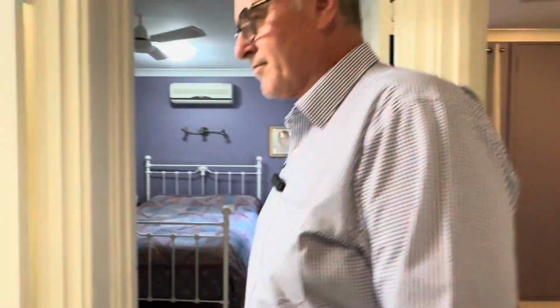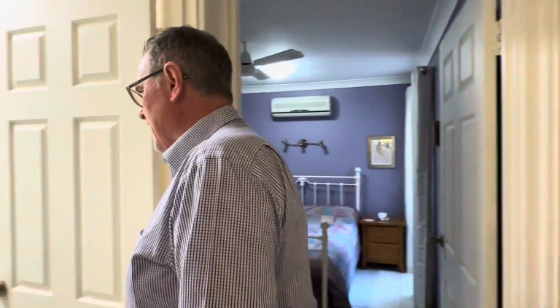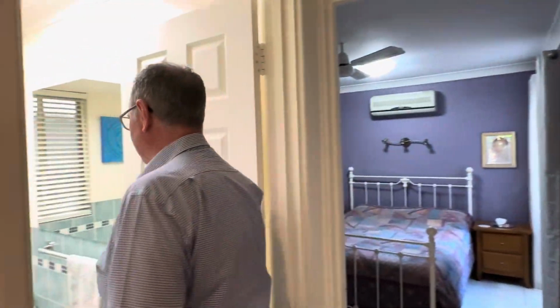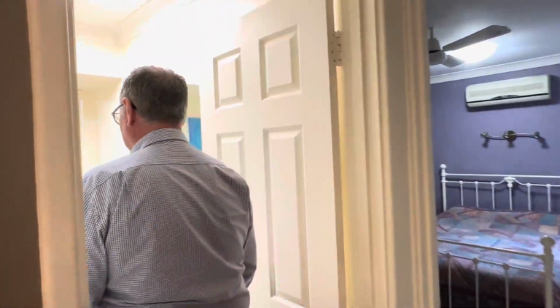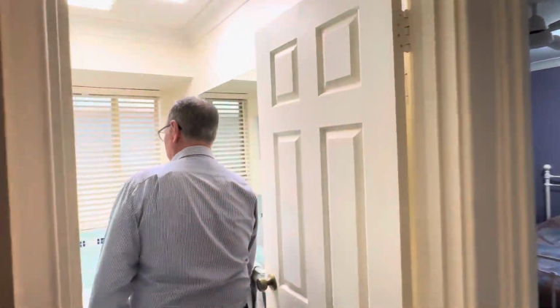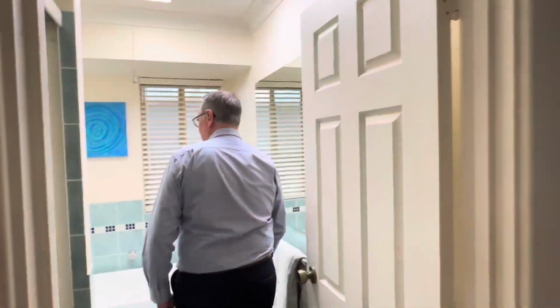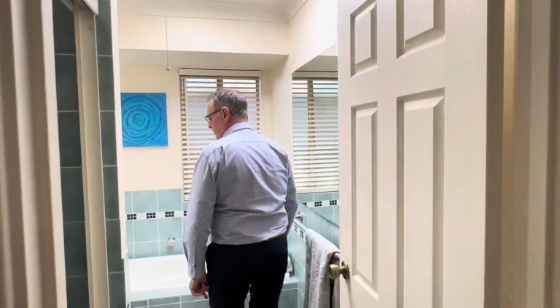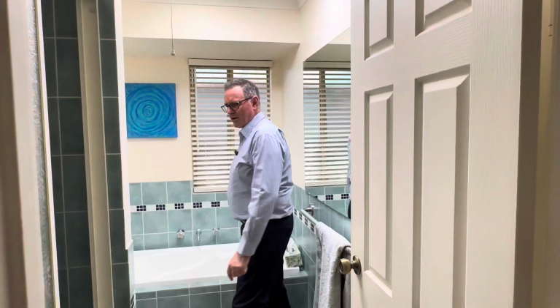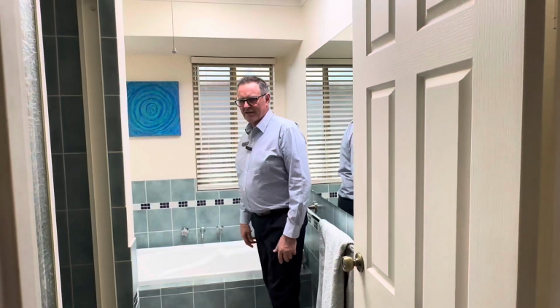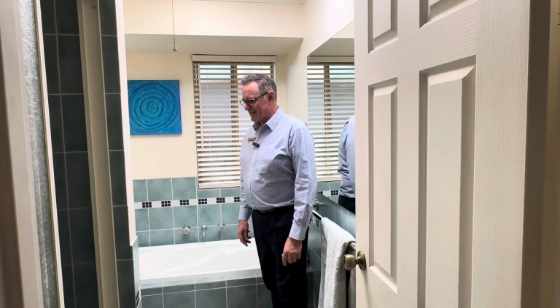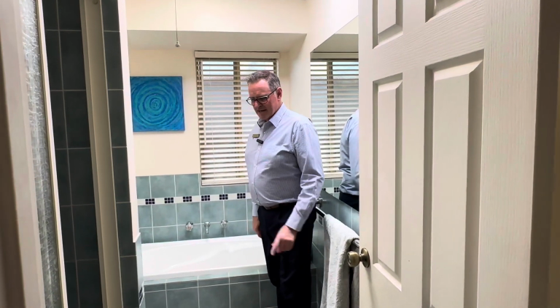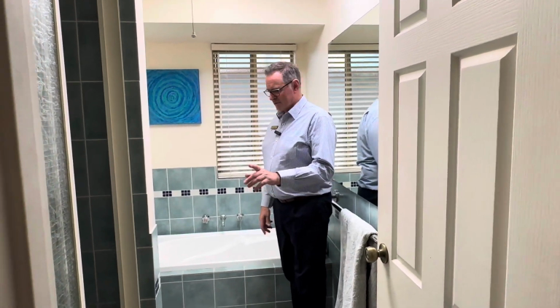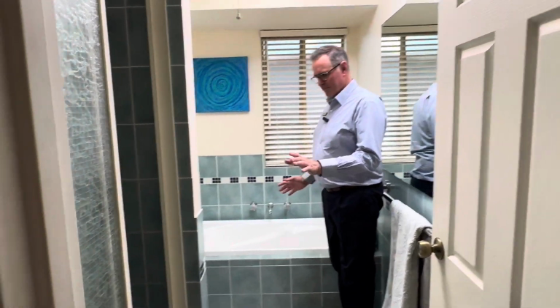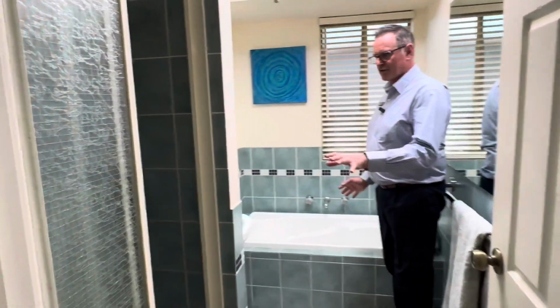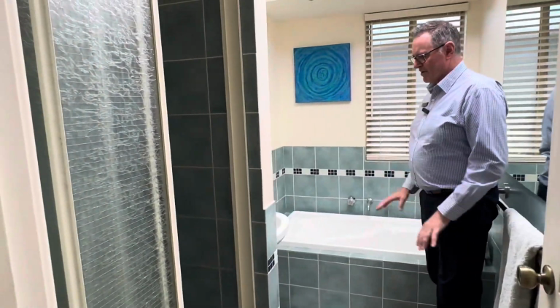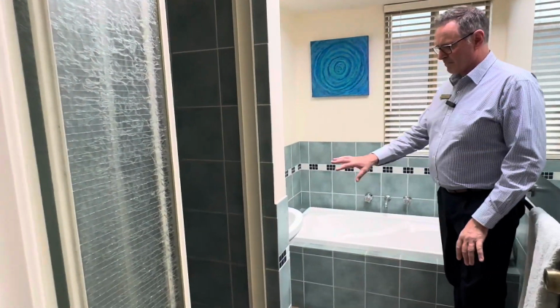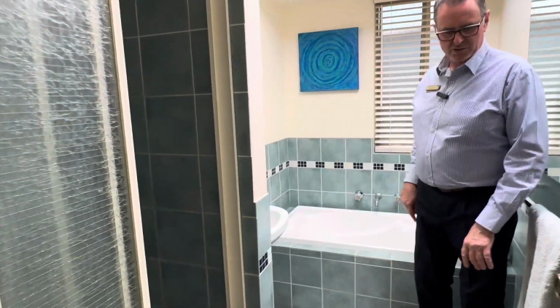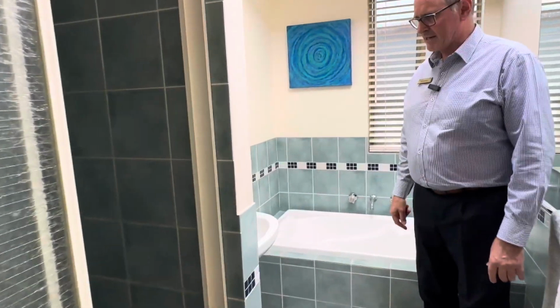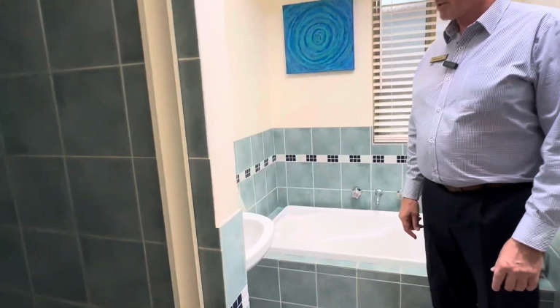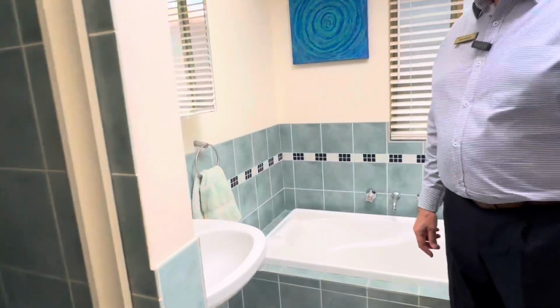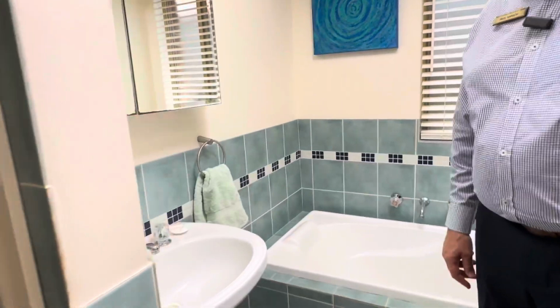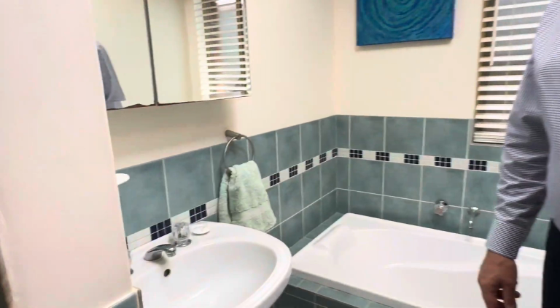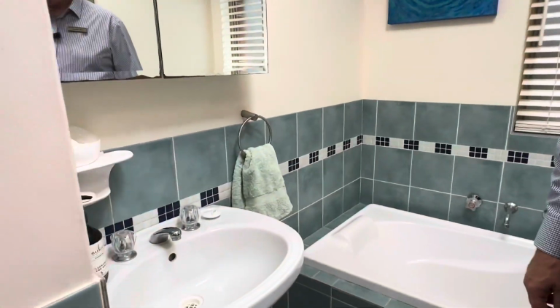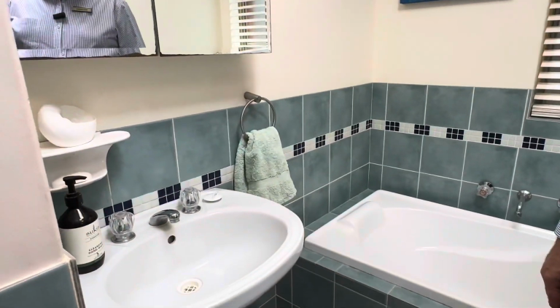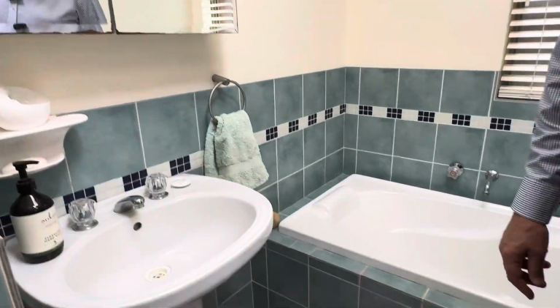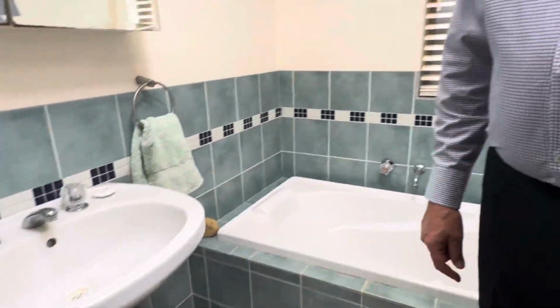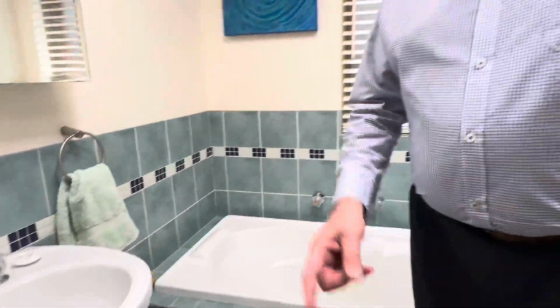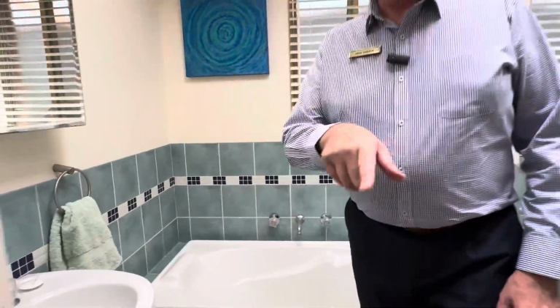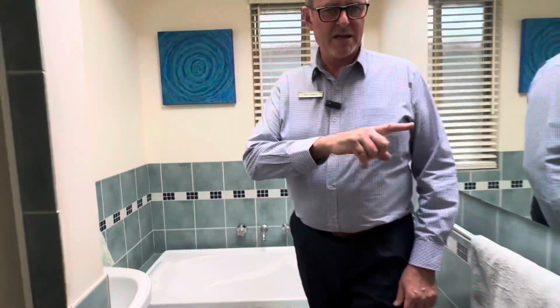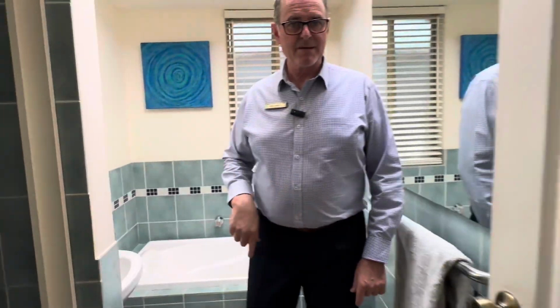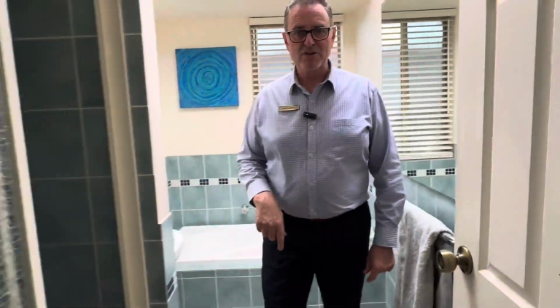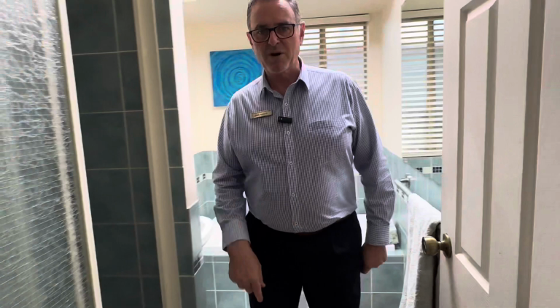The bathroom has had some updates at some stage — the house was built about 1978. There's a separate bath and shower here and a pedestal vanity, which is nice. And as I said, you've got access from here into the main bedroom as well.